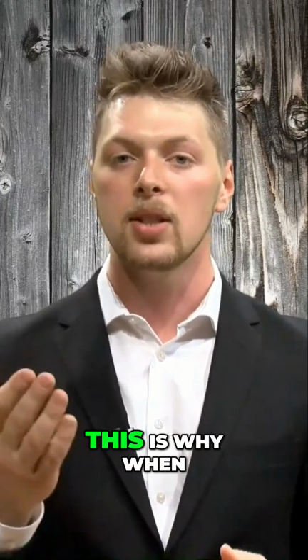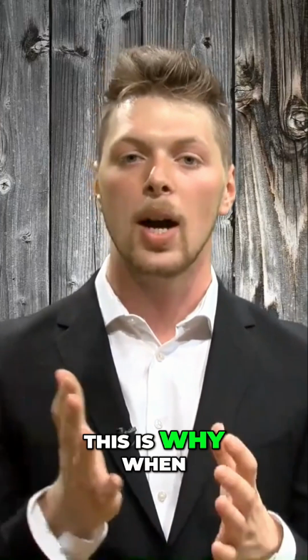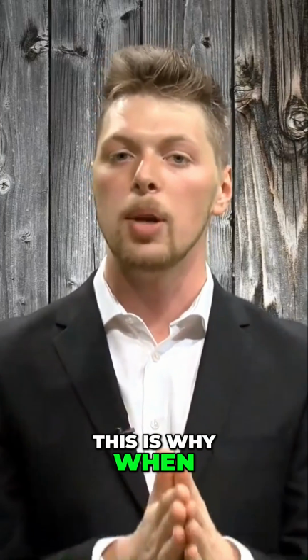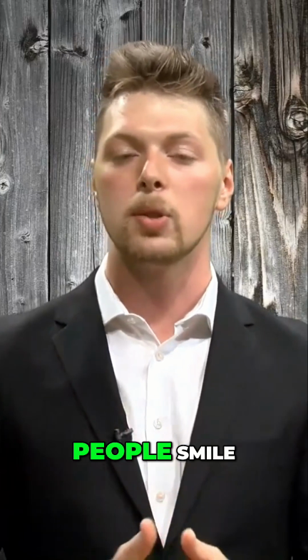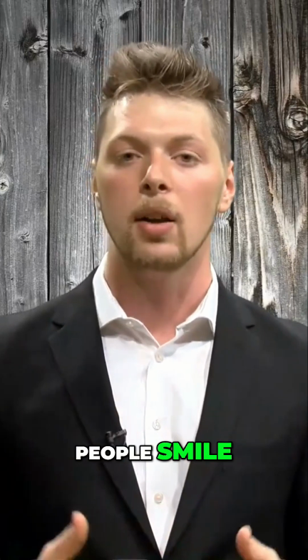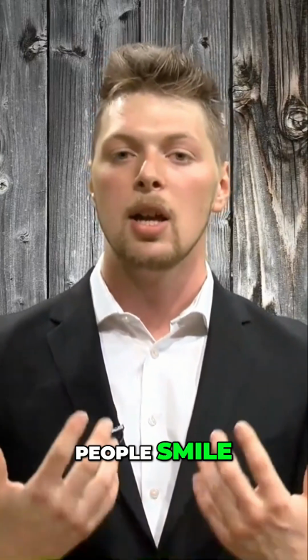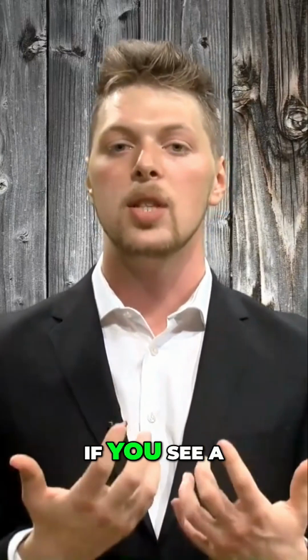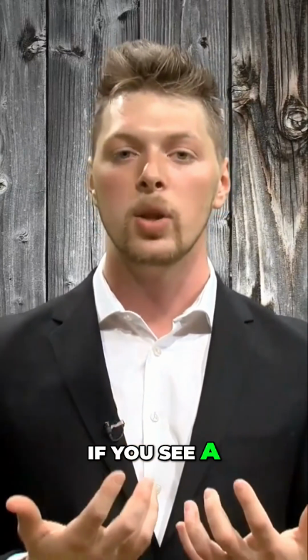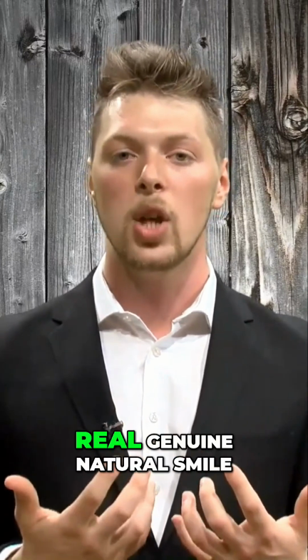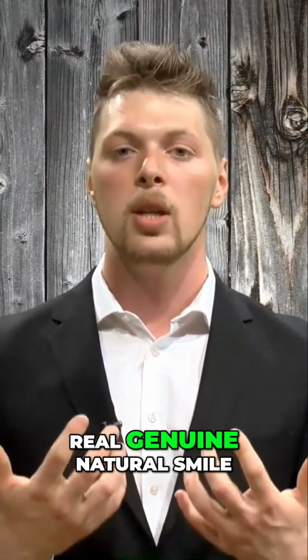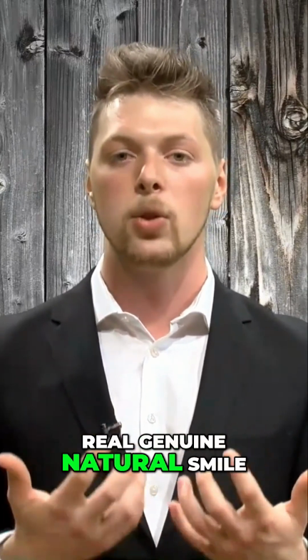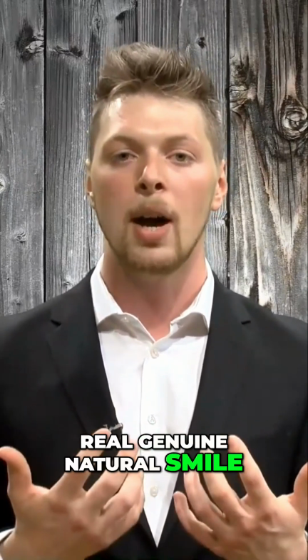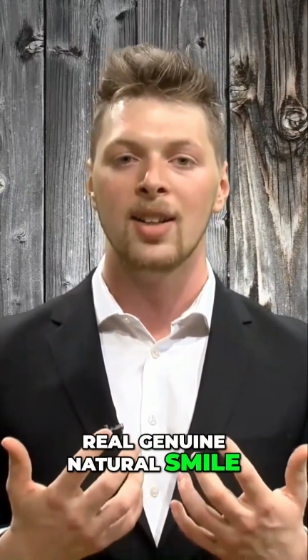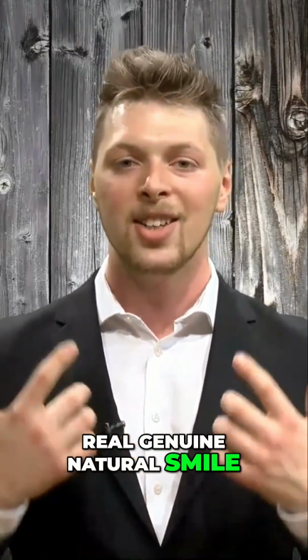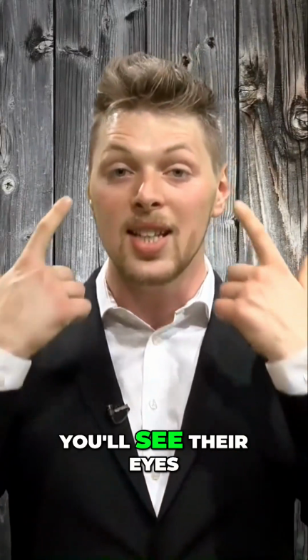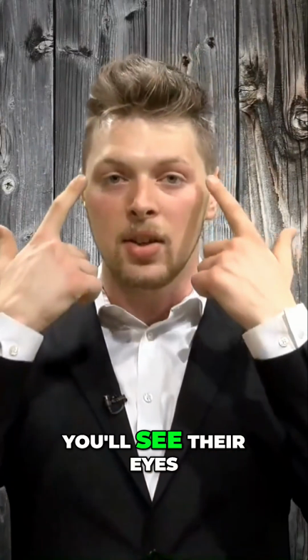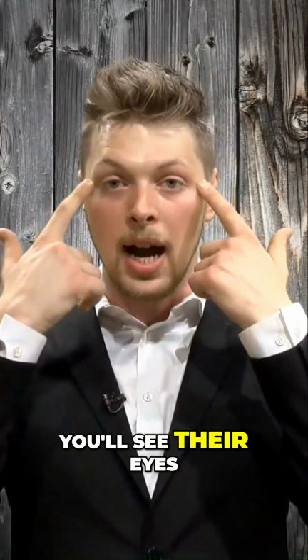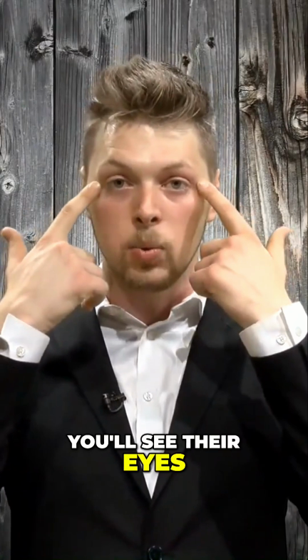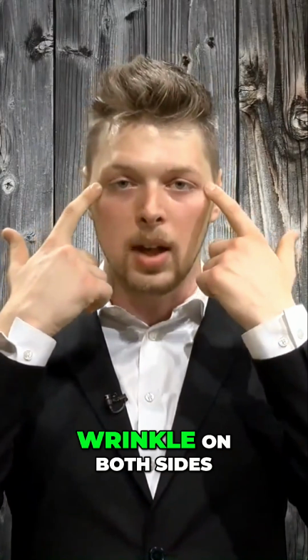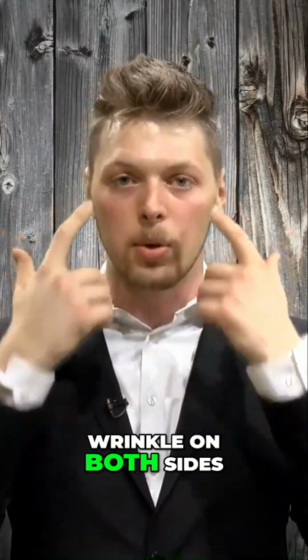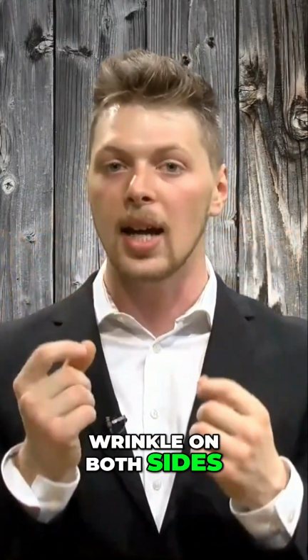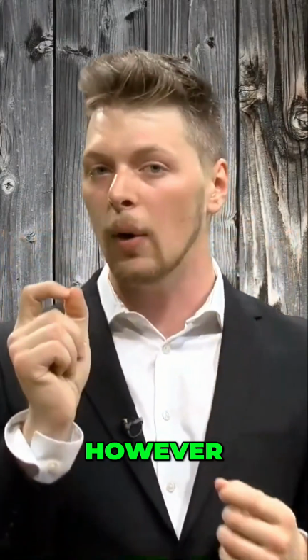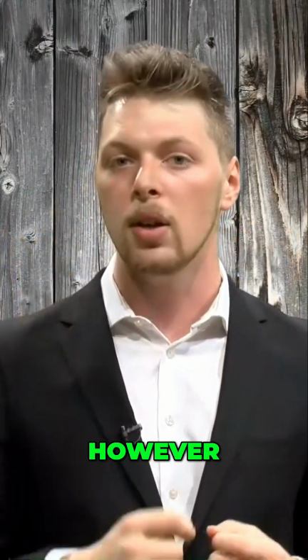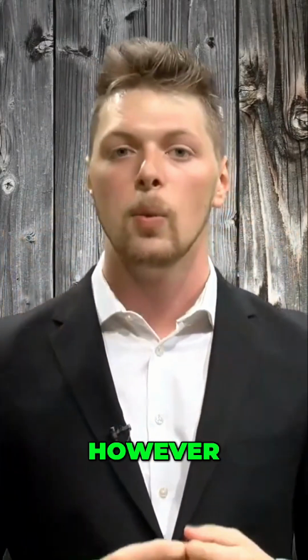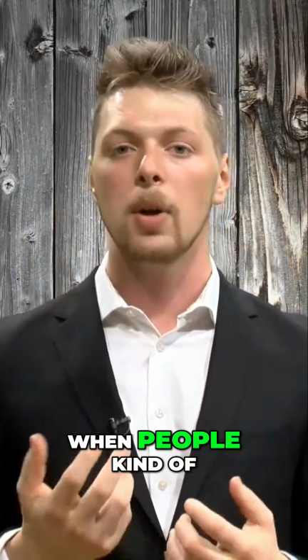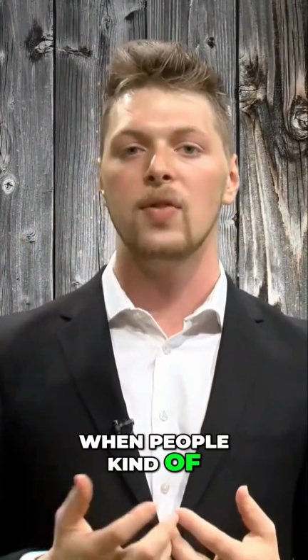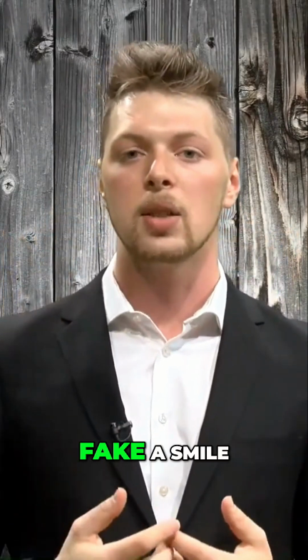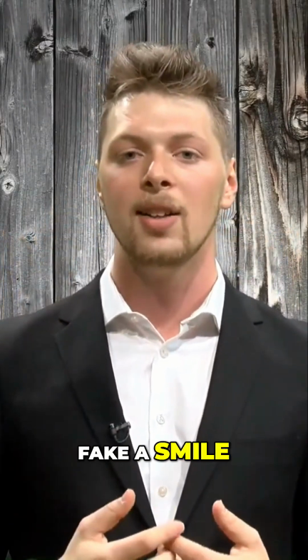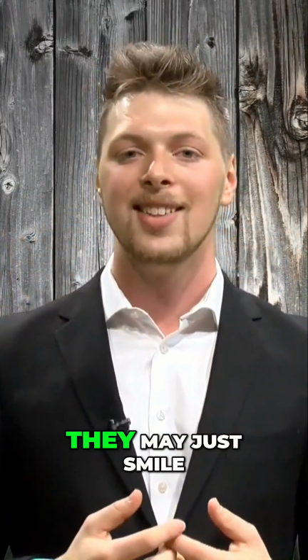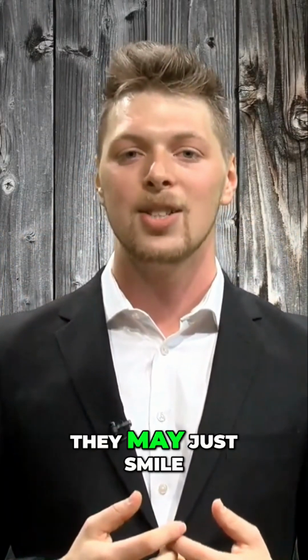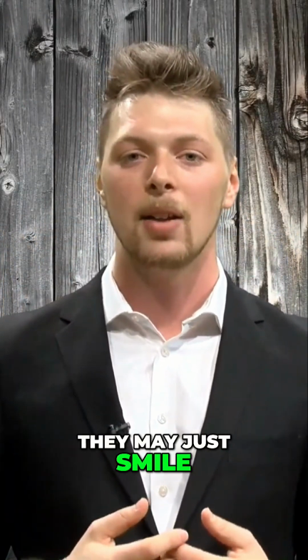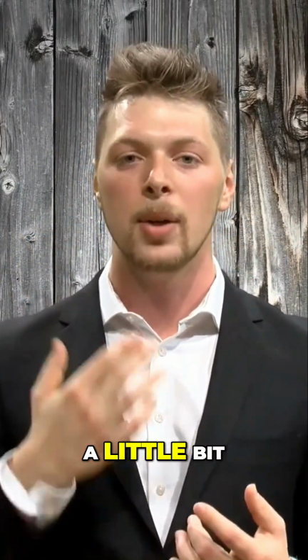This is why when people smile, if you see a real, genuine, natural smile, you'll see their eyes wrinkle on both sides. However, when people fake a smile, they may just smile a little bit.